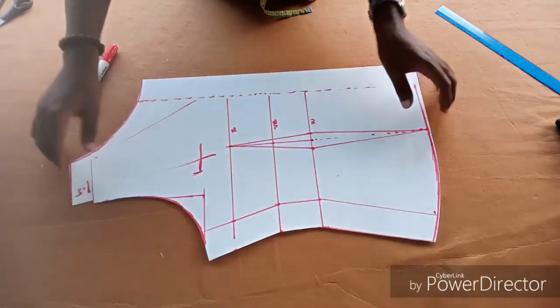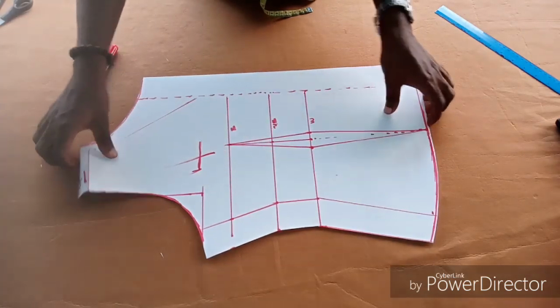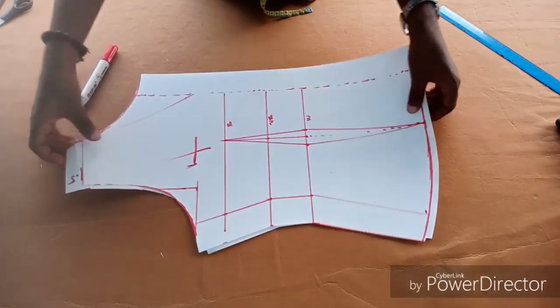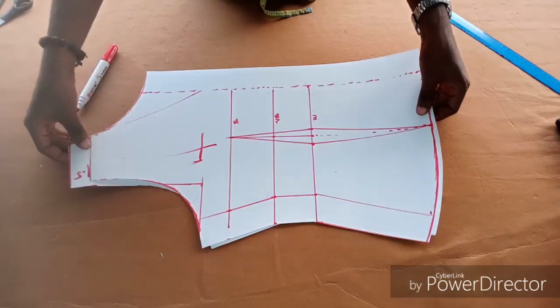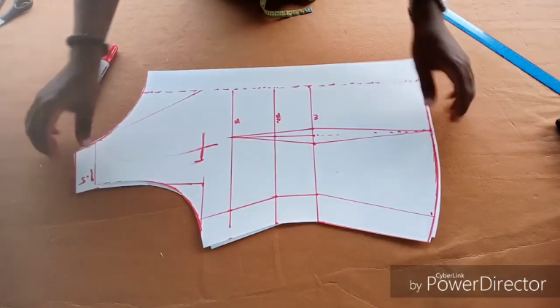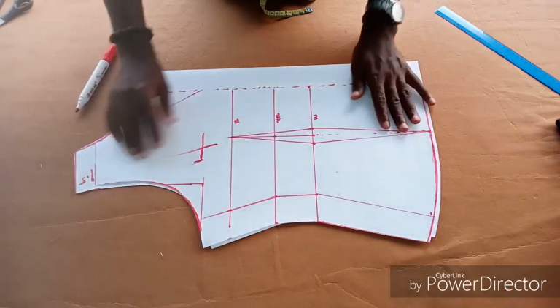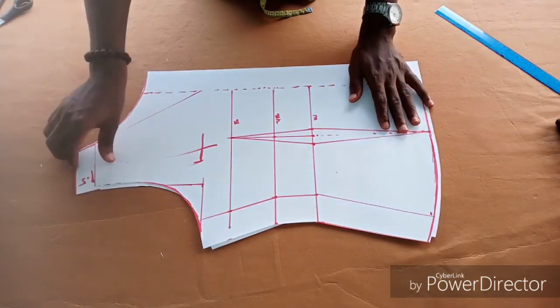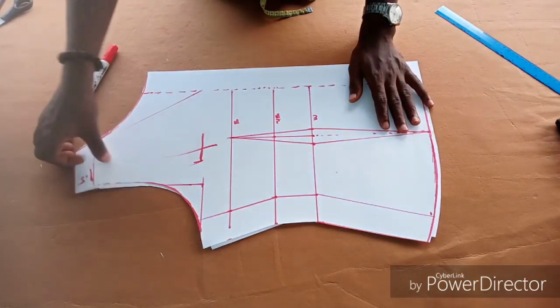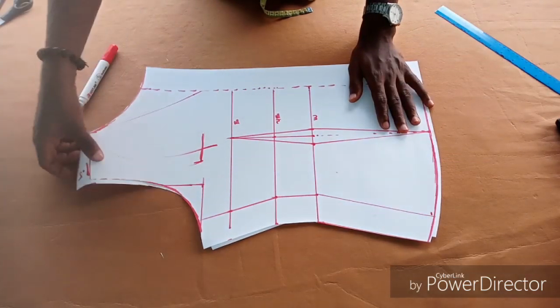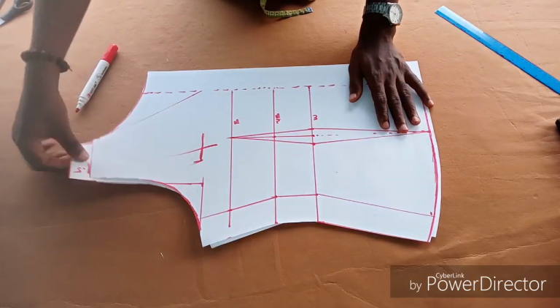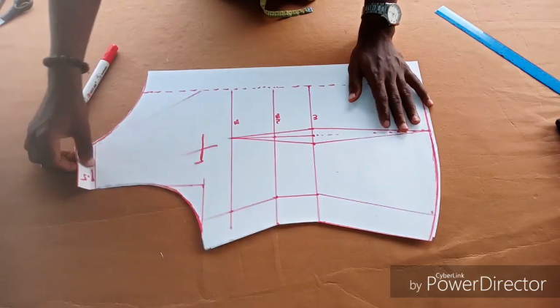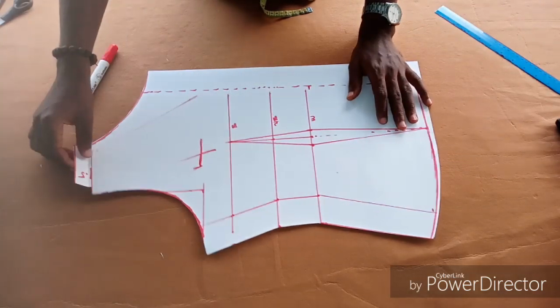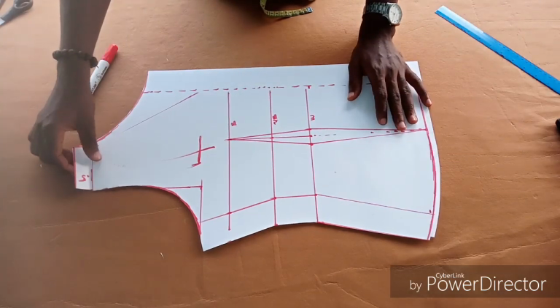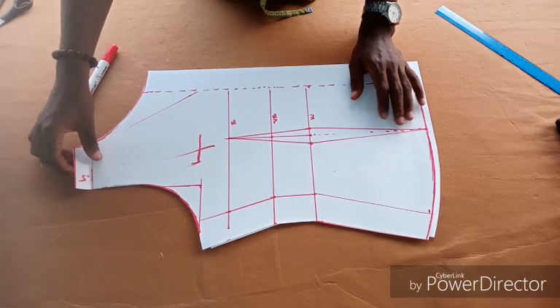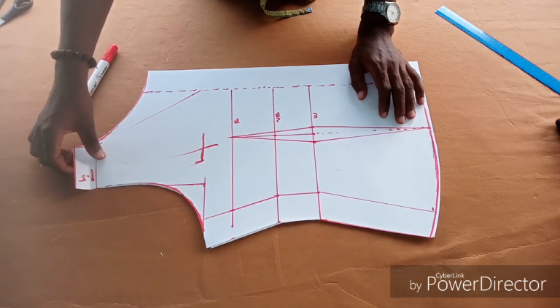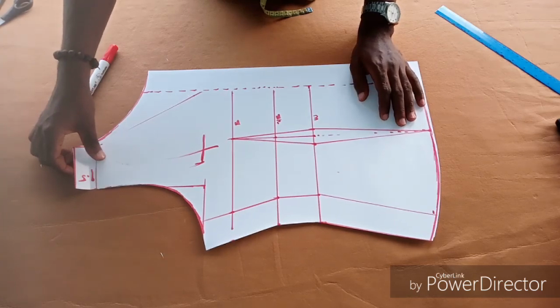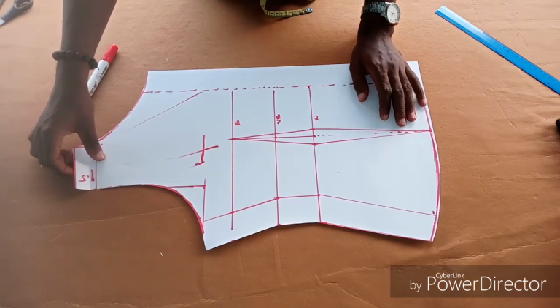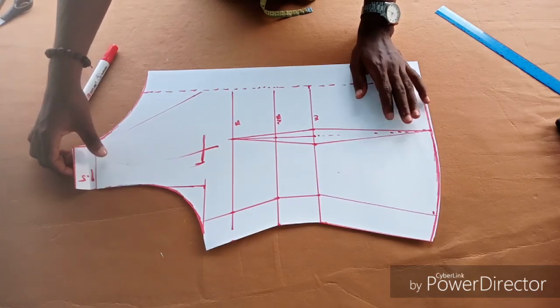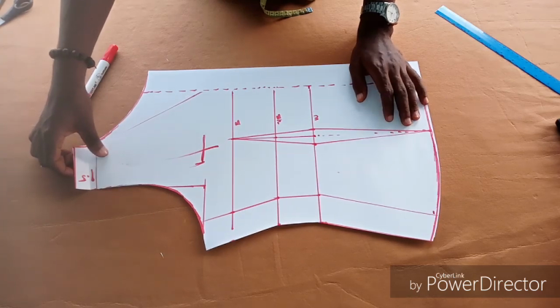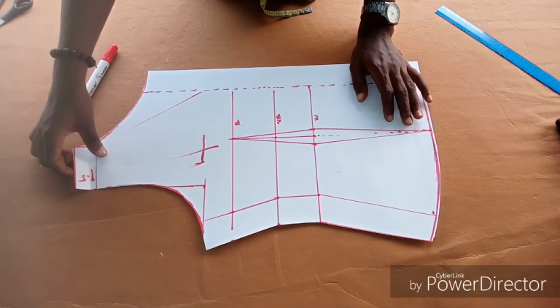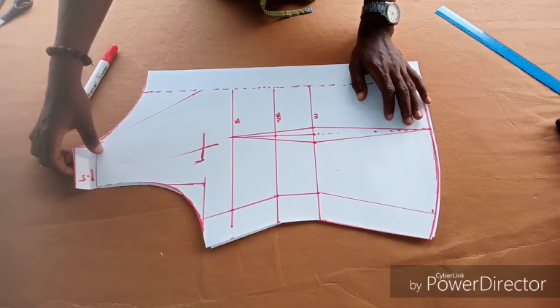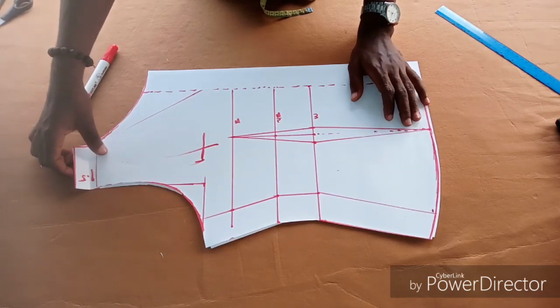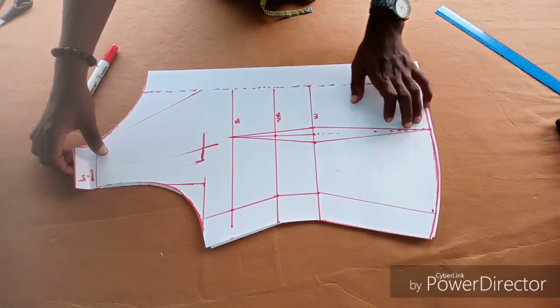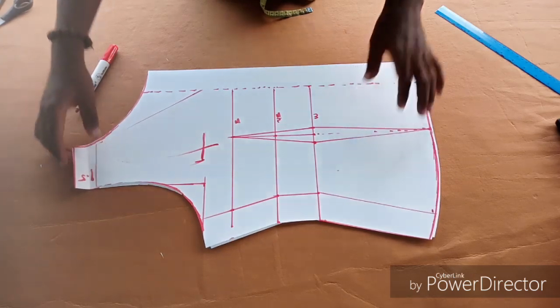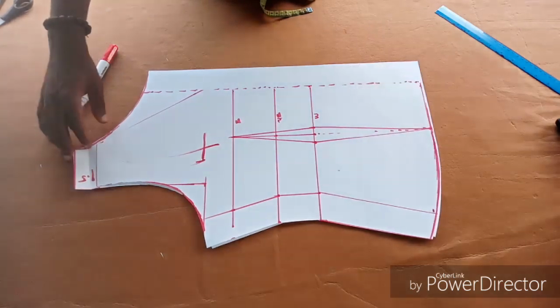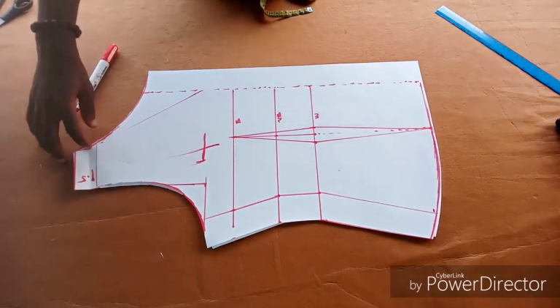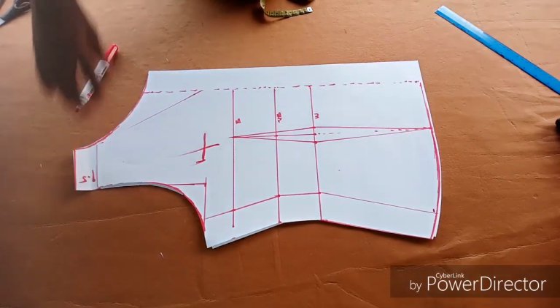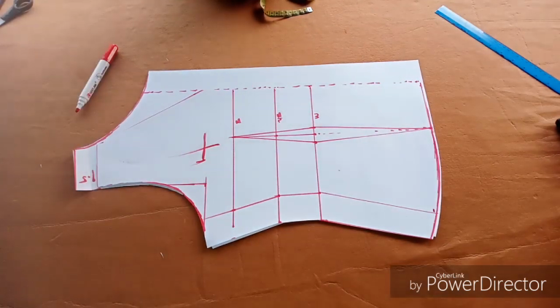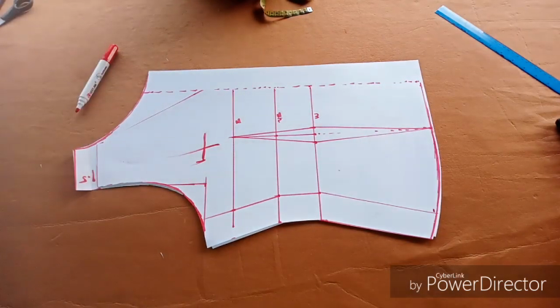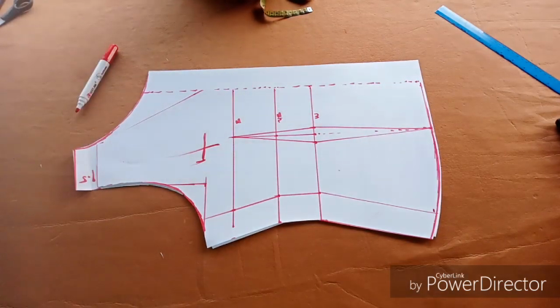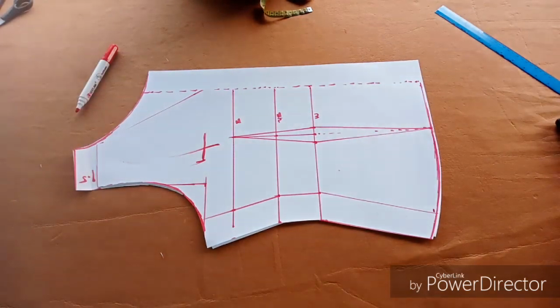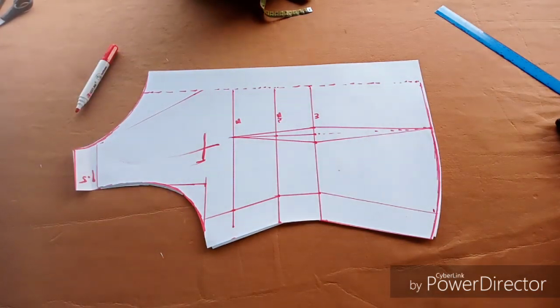That is the basic body pattern. Thank you very much everybody for watching — please don't forget to subscribe to my channel for more videos.